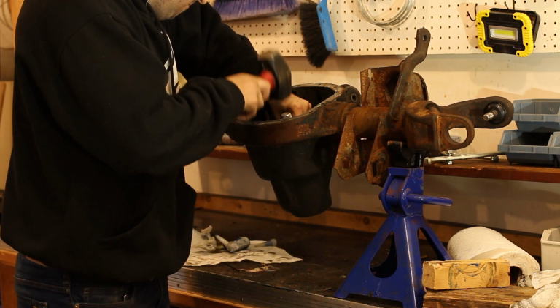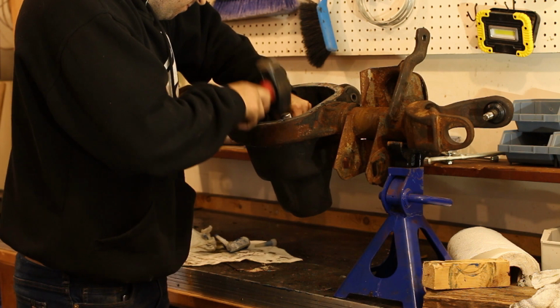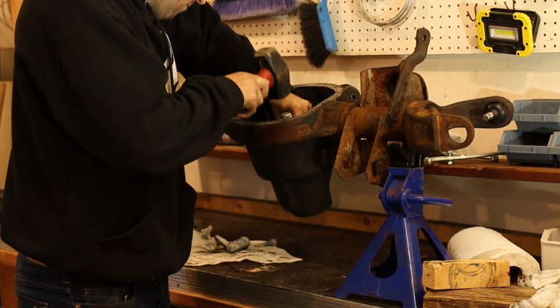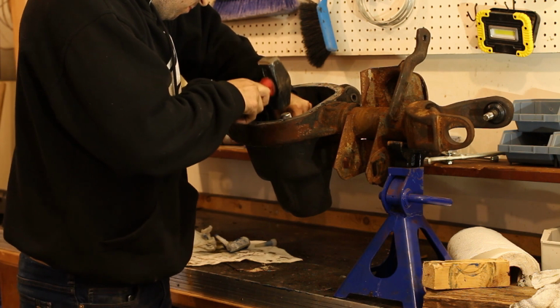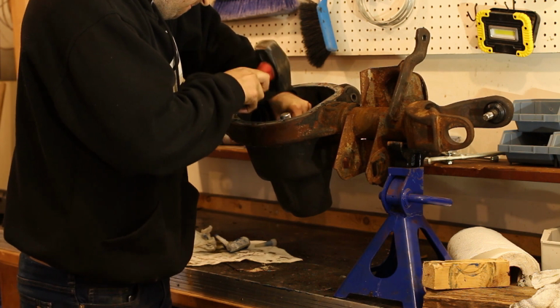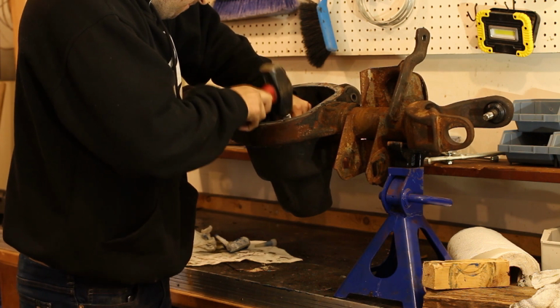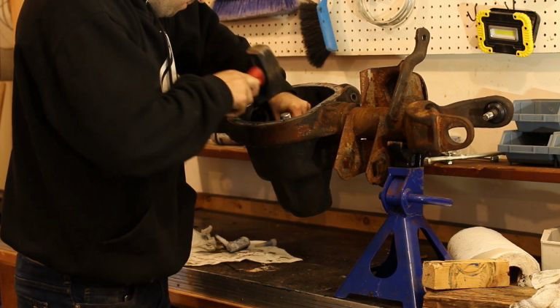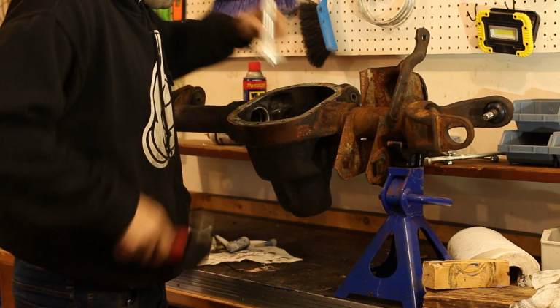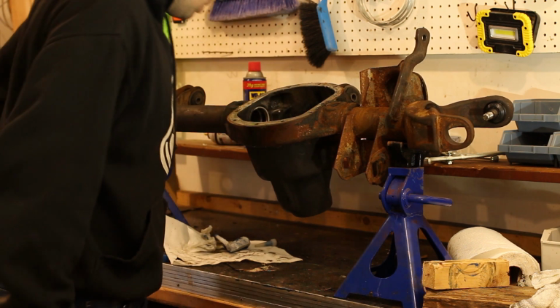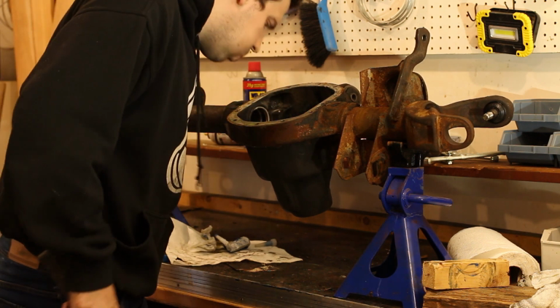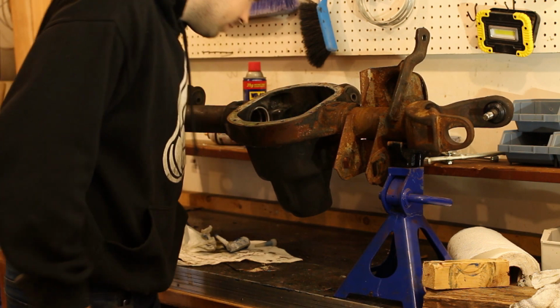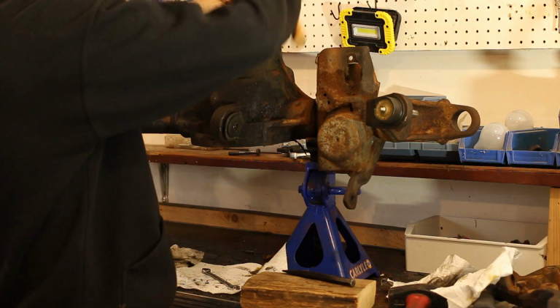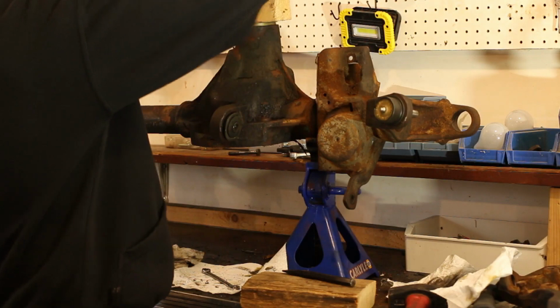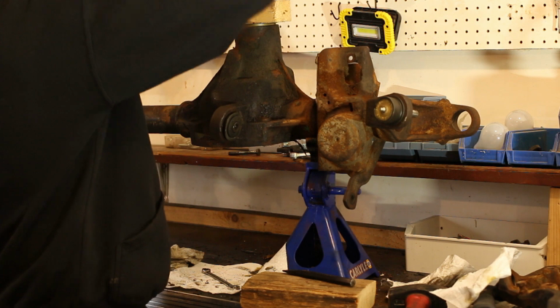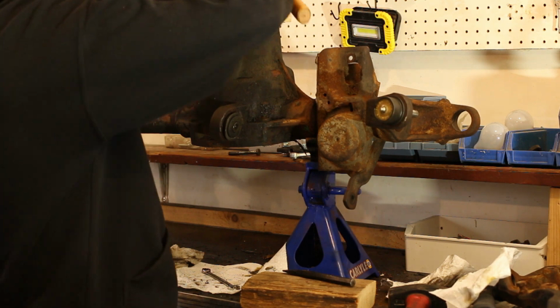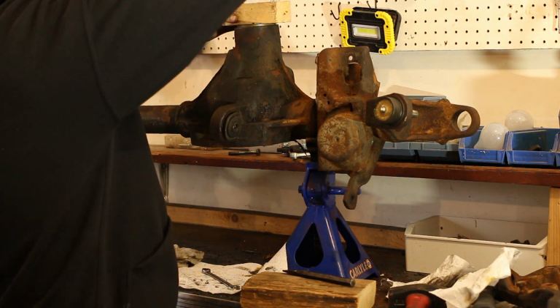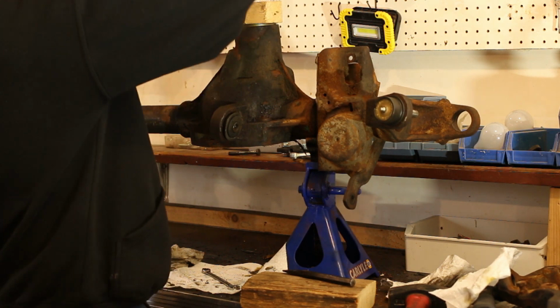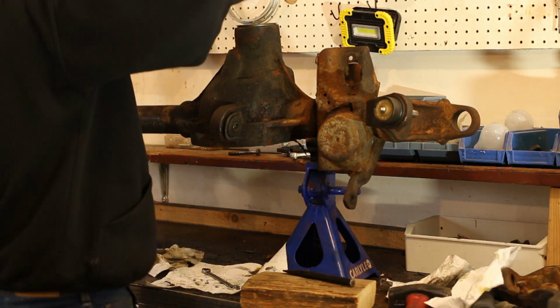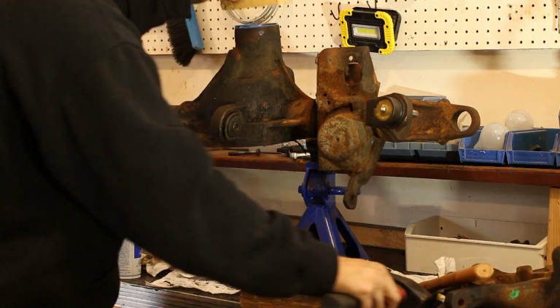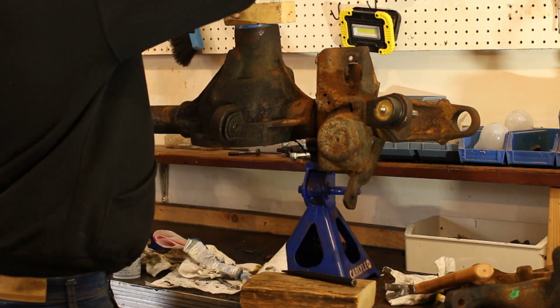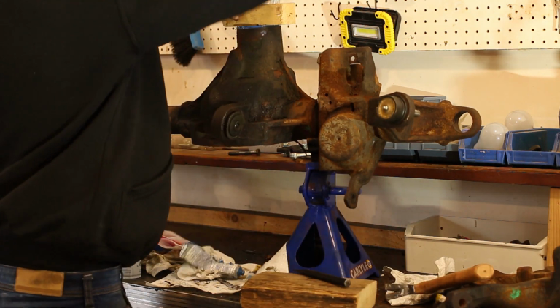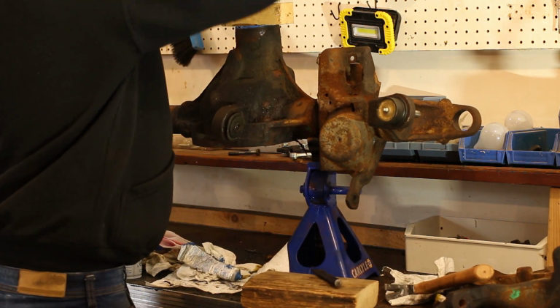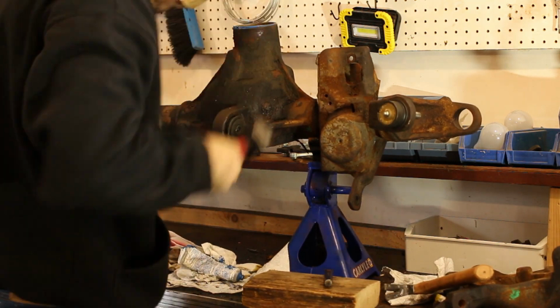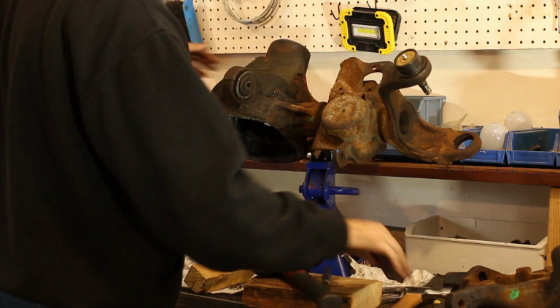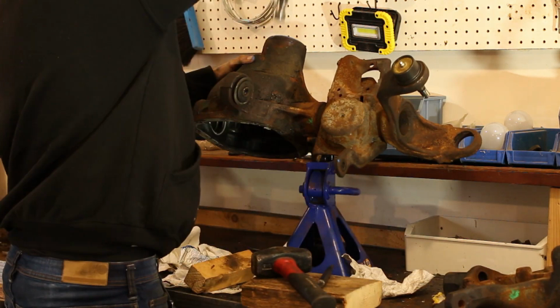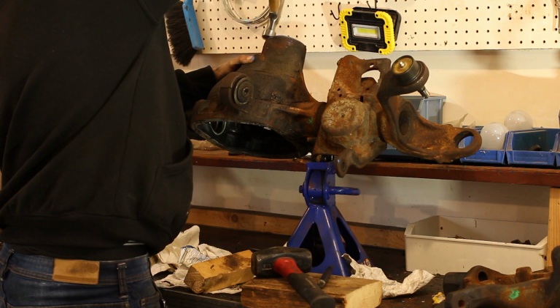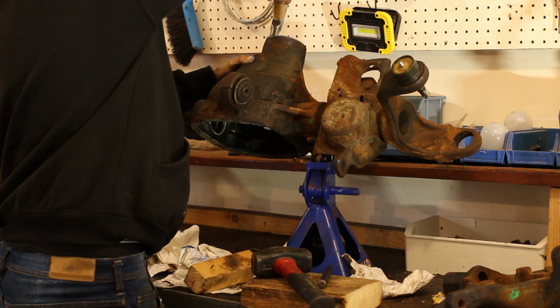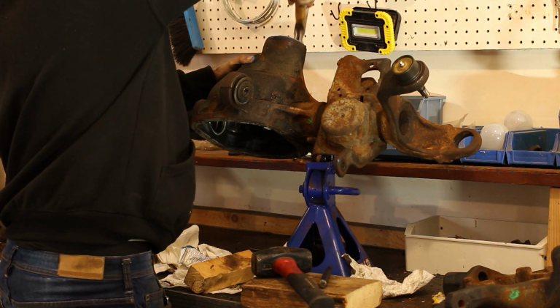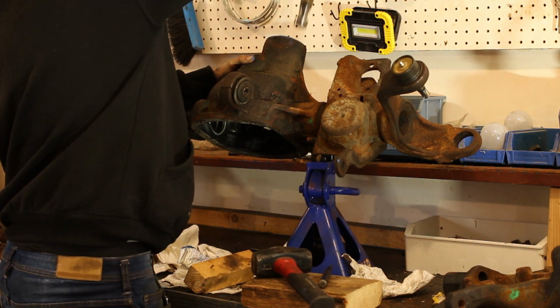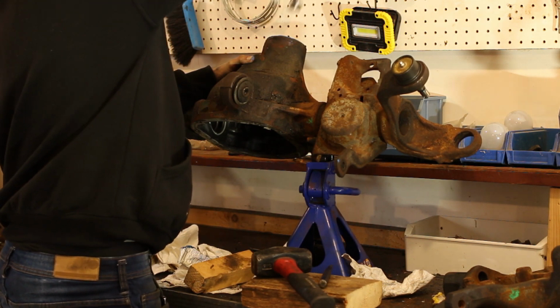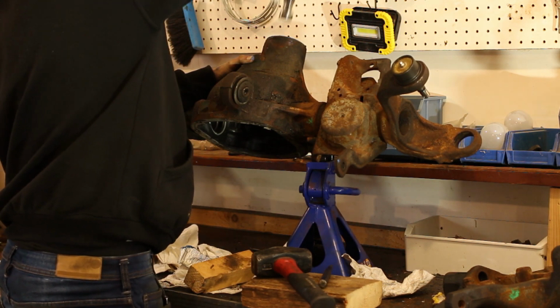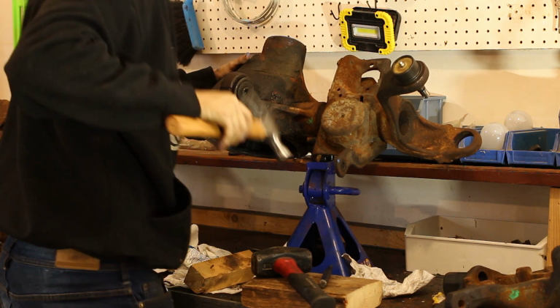IMPORTANT: don't forget to put the rear pinion bearing in before installing the pinion seal. Now I'm putting in the pinion seal — I used a block of wood to get it started, and when it's near the bottom, I finish it off with a hammer.